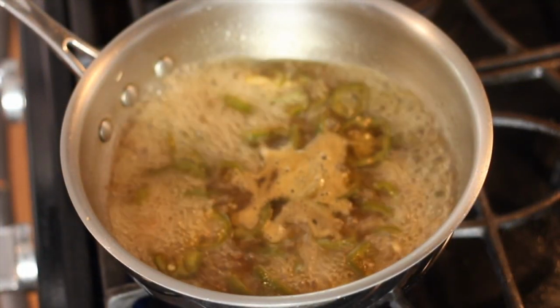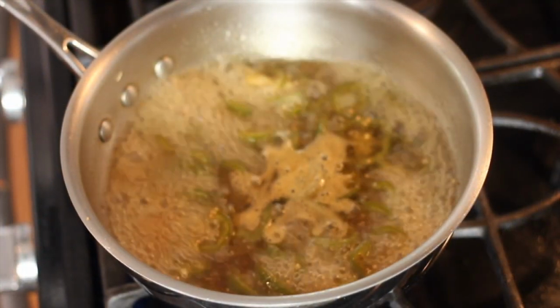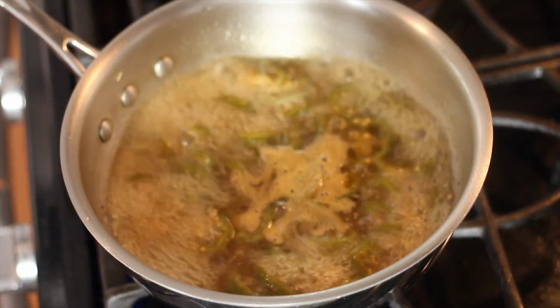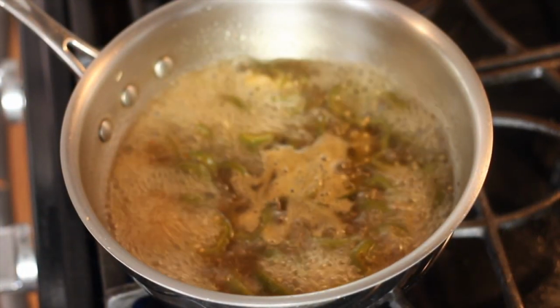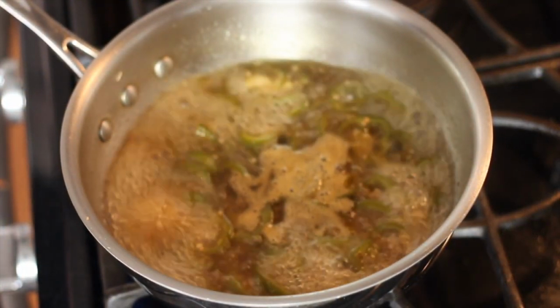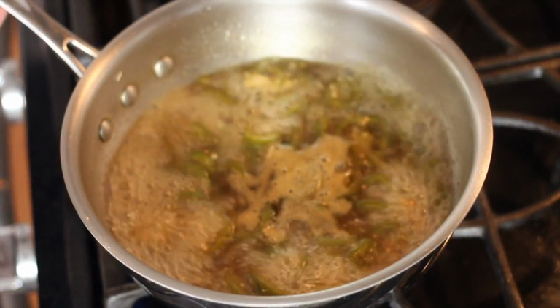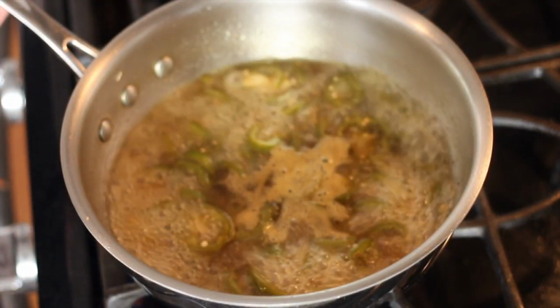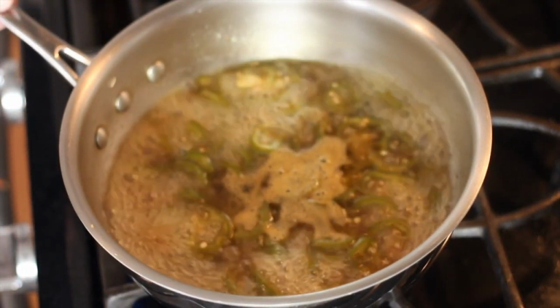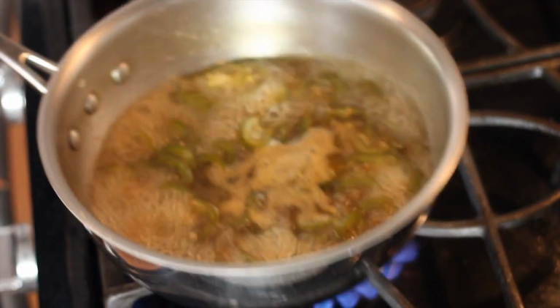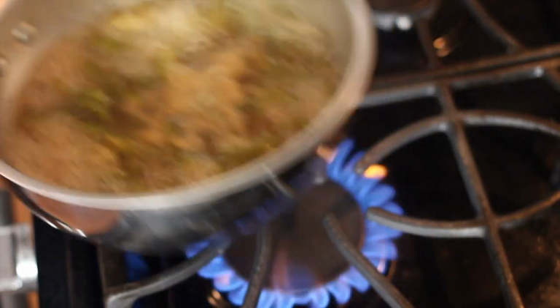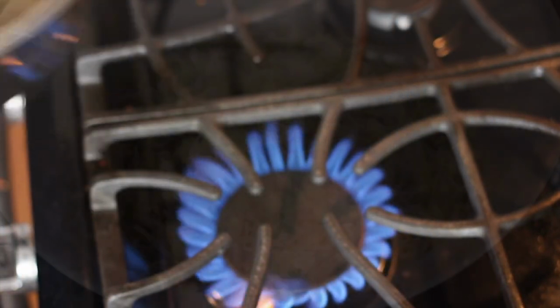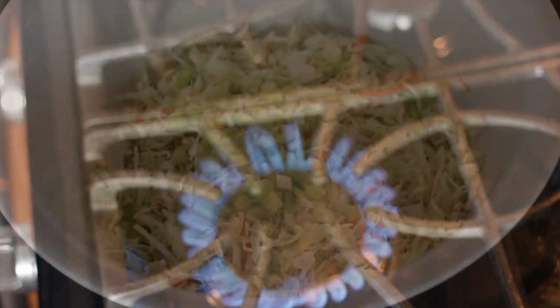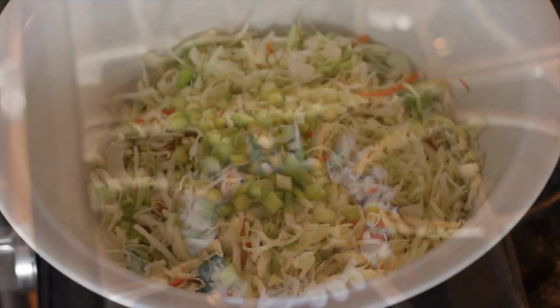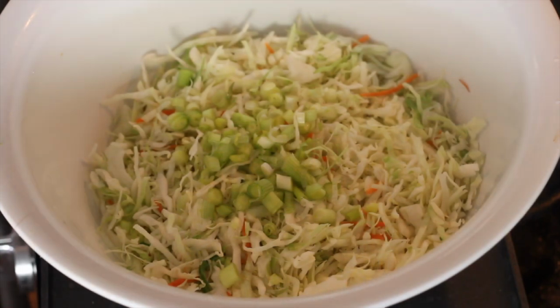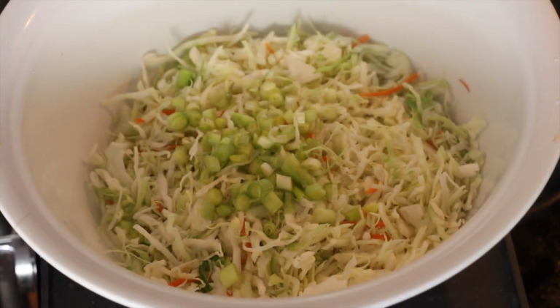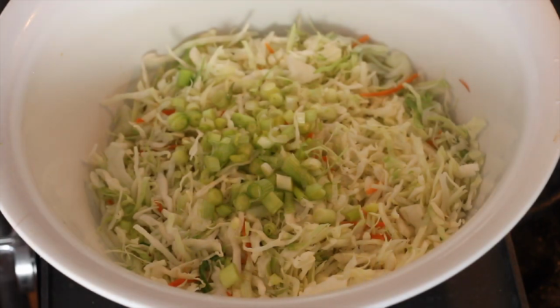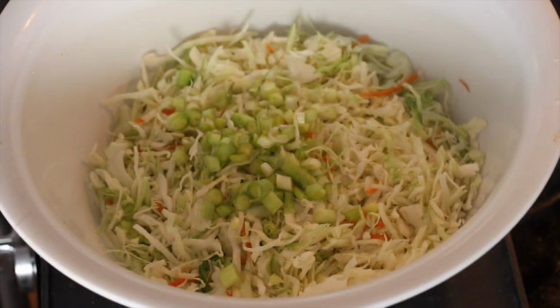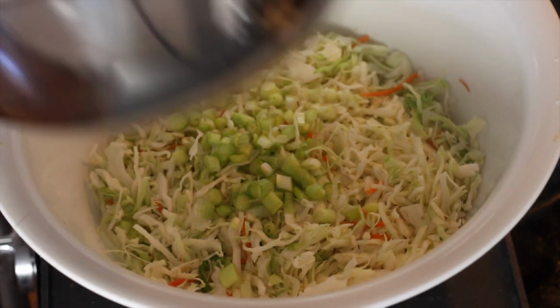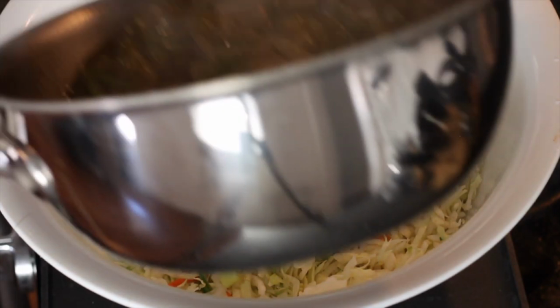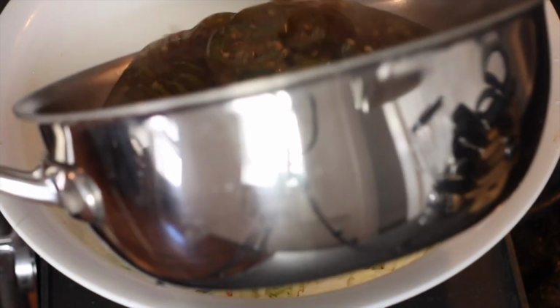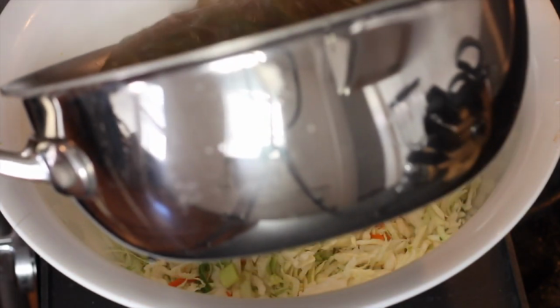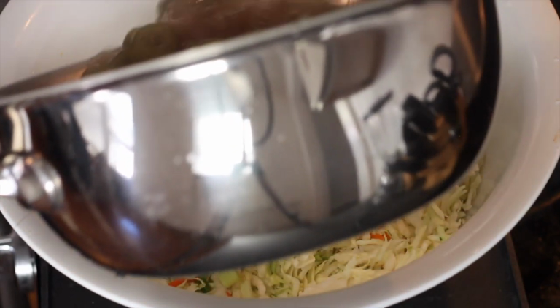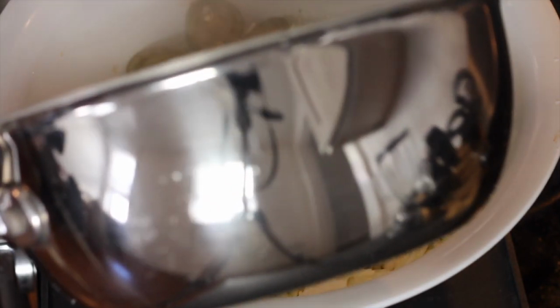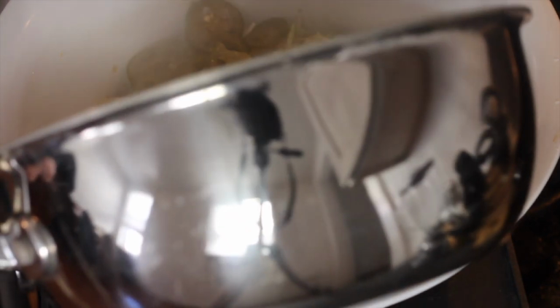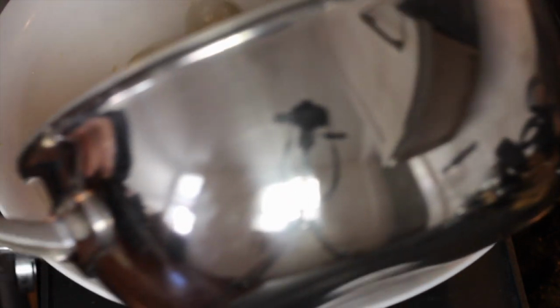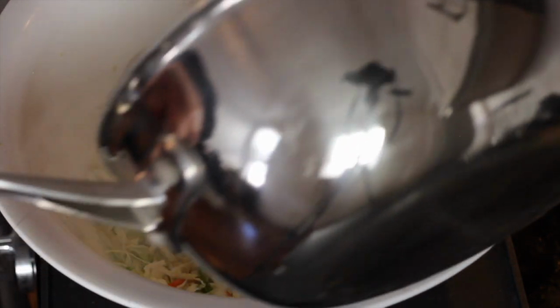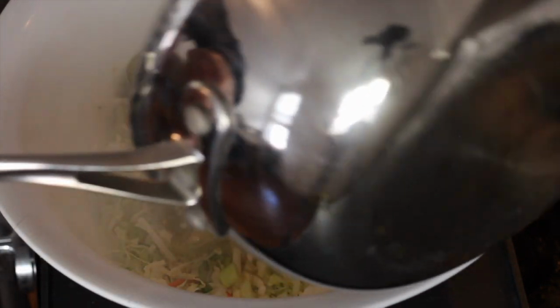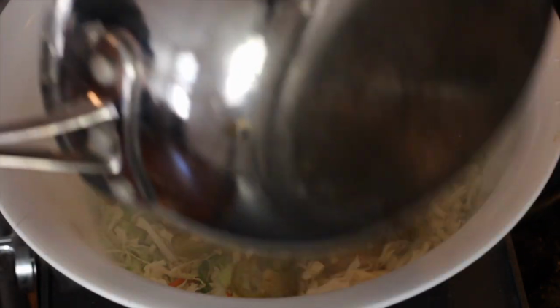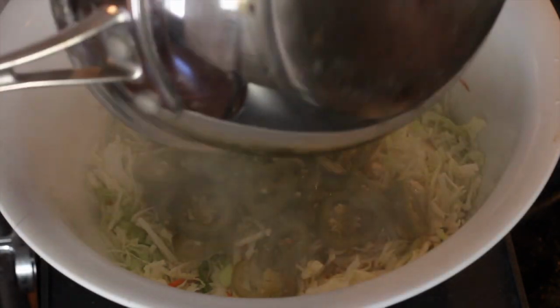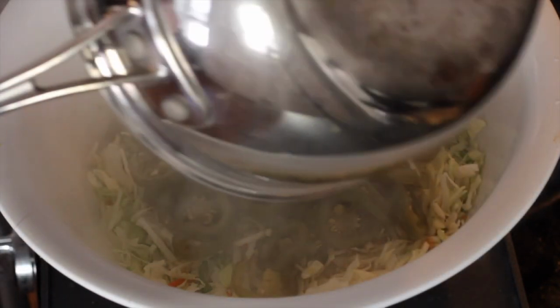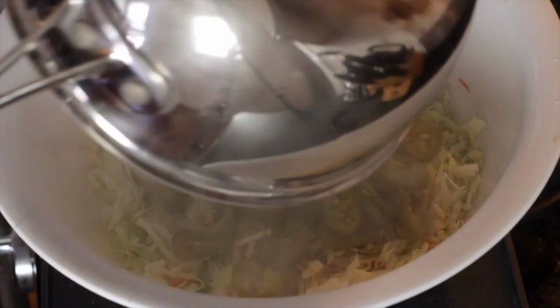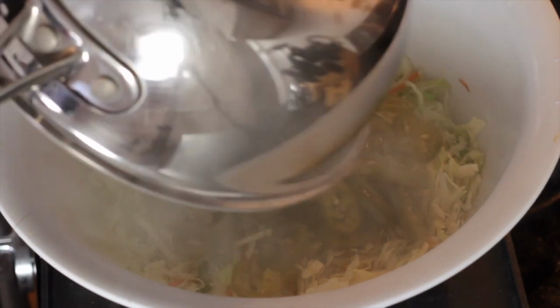All we're going to do is bring this to an aggressive boil and then dump it on our slaw, cover it, and place it in the fridge overnight. This cooks the slaw and the jalapeños.